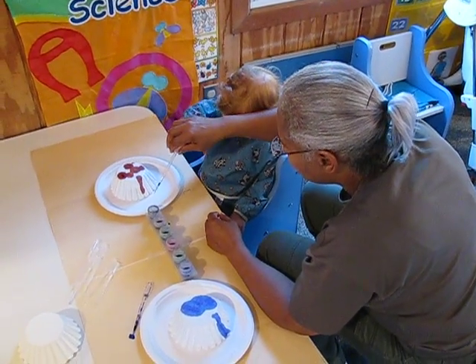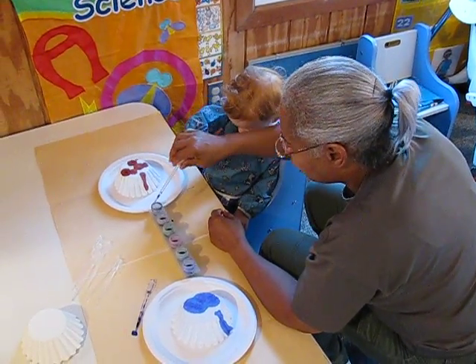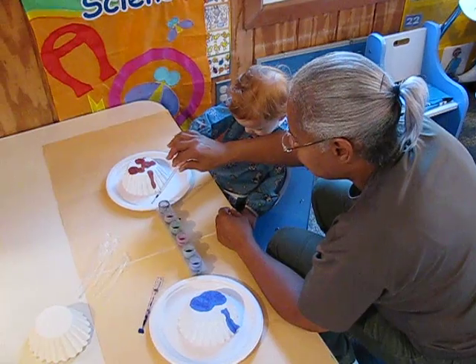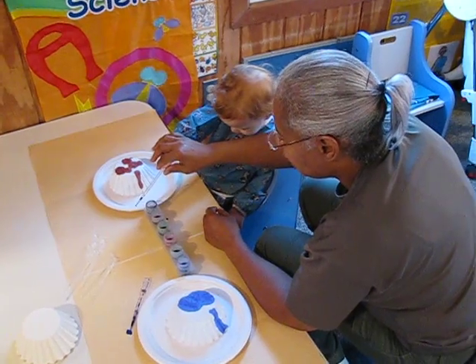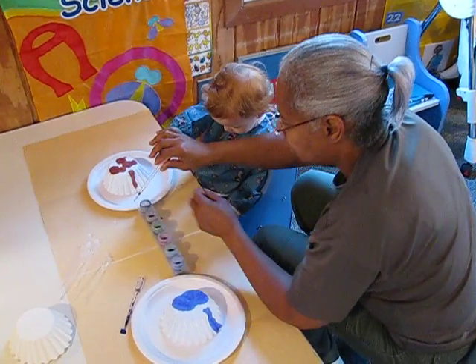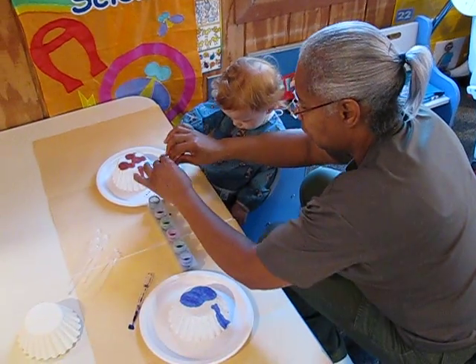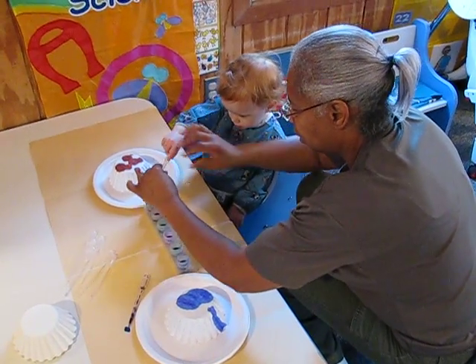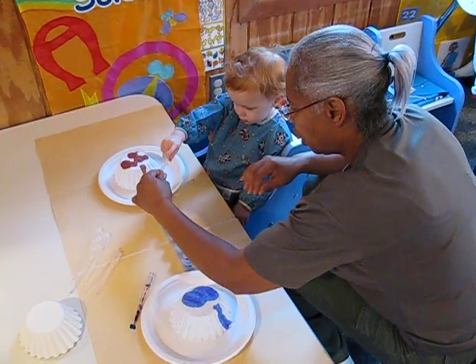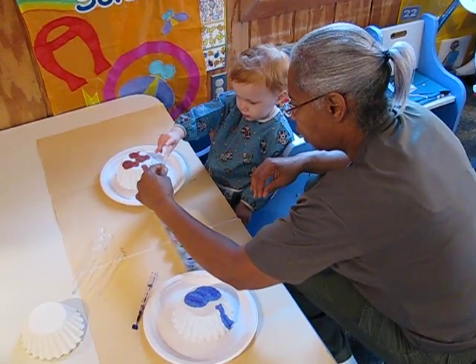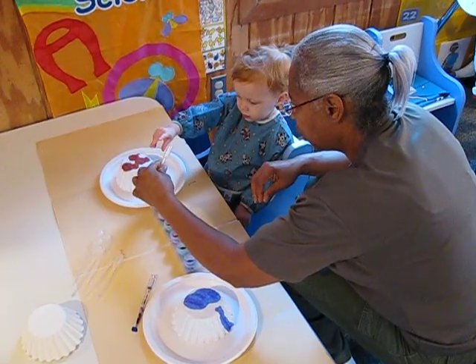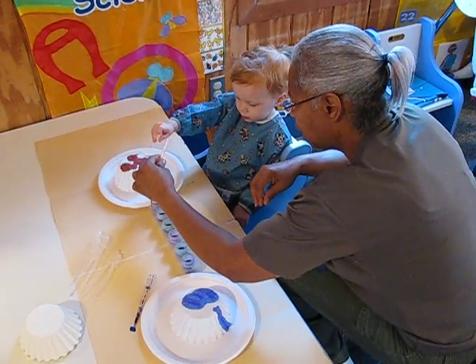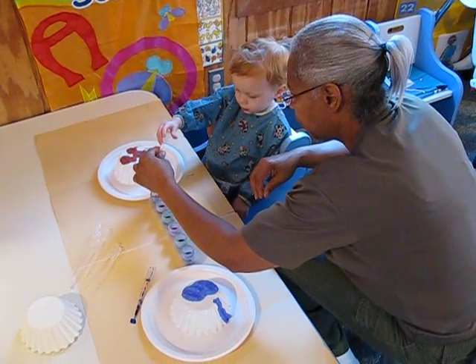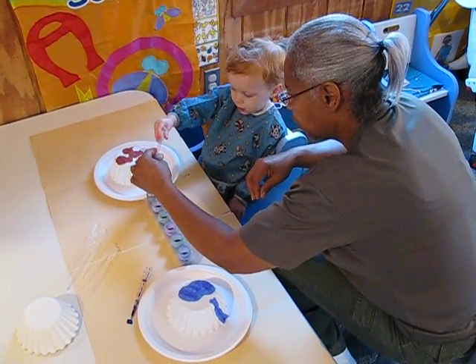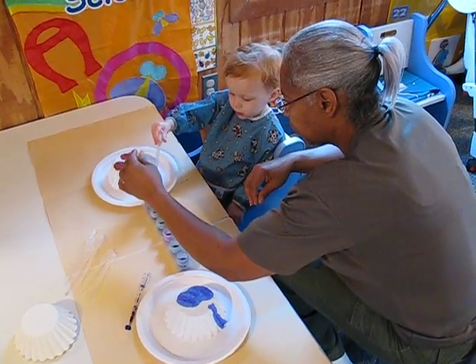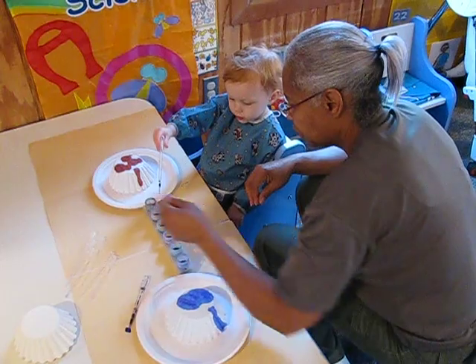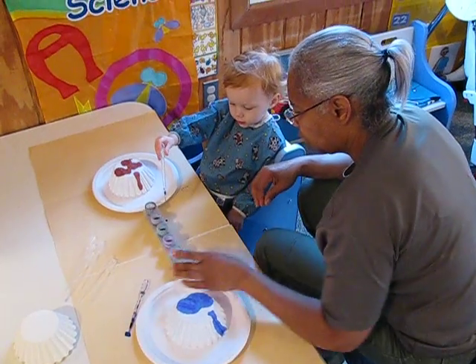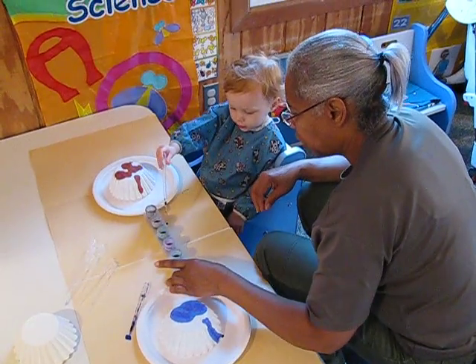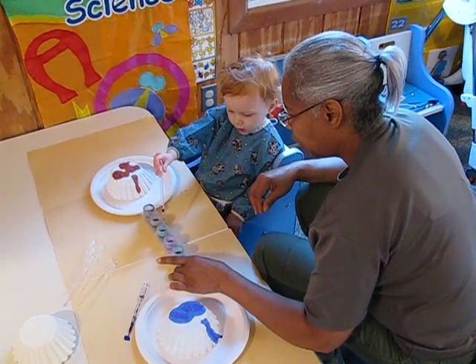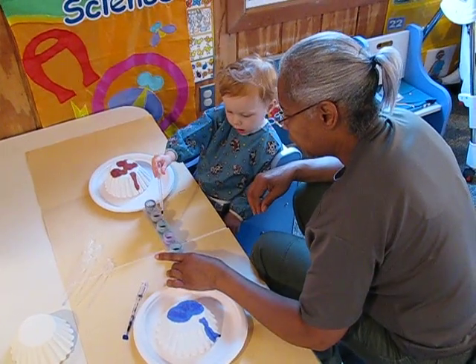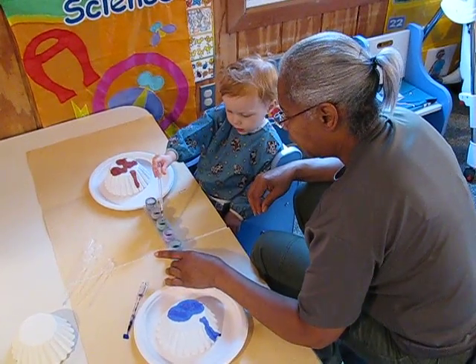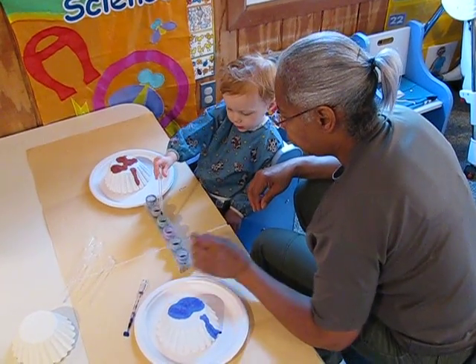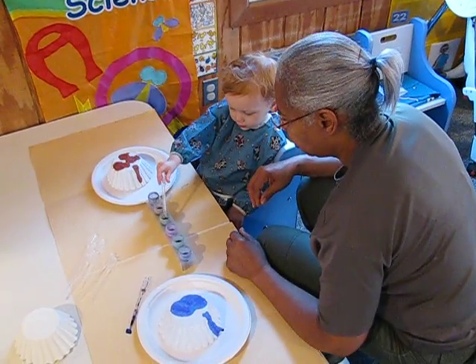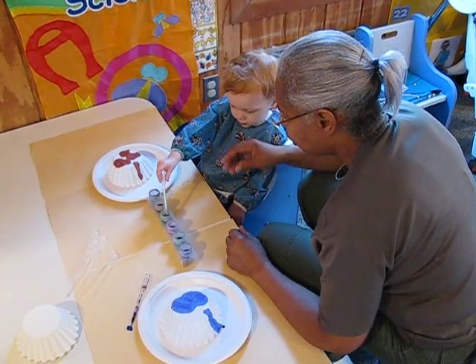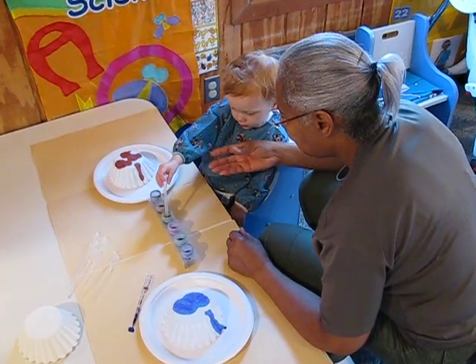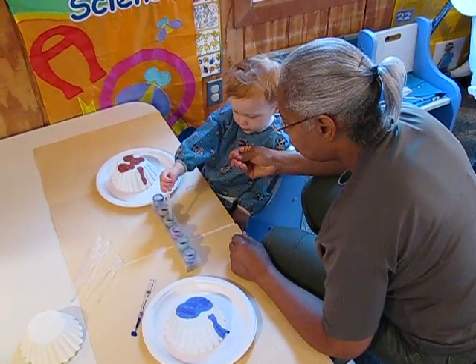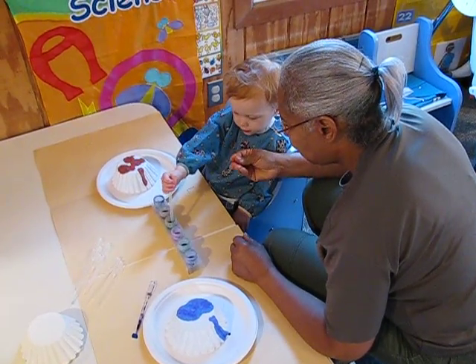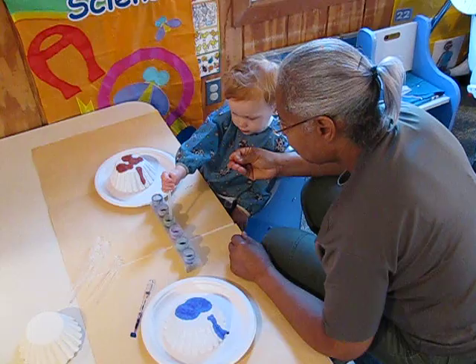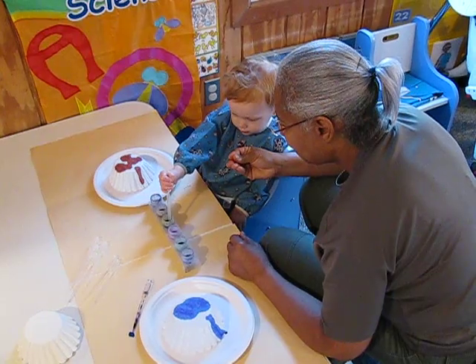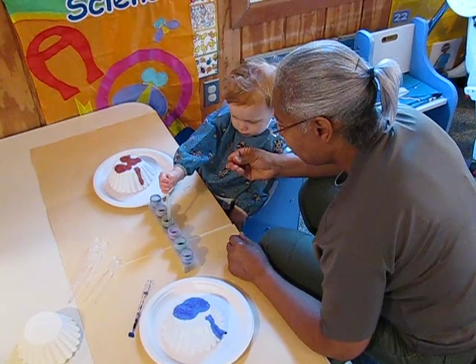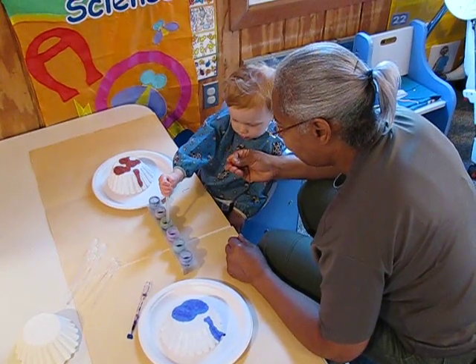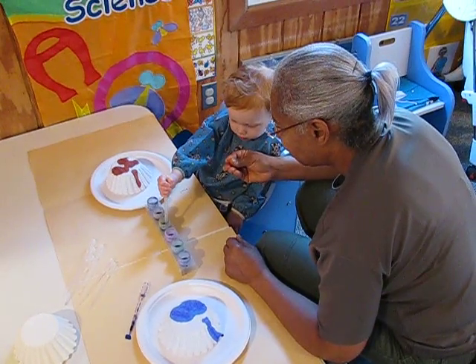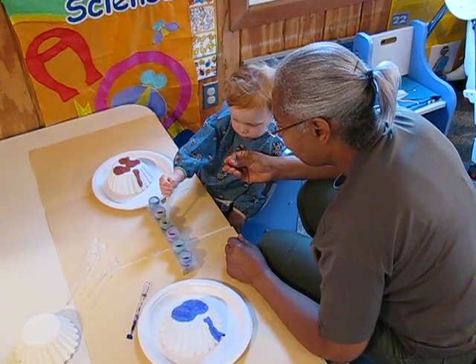Okay, let's put this one down. Let's try another color. You want another color? Okay, put the color around. Whoa! Squeeze. Squeeze. Squeeze. There you go, let go up. Whoa!